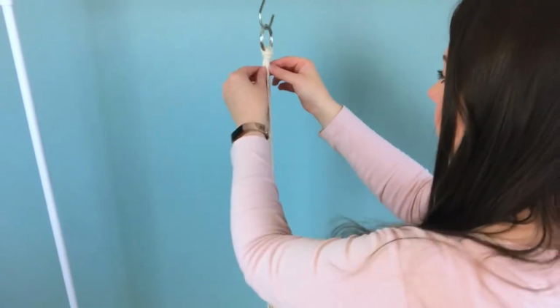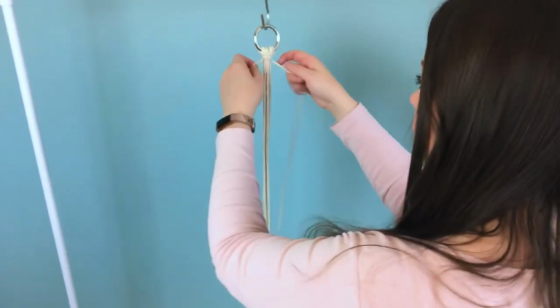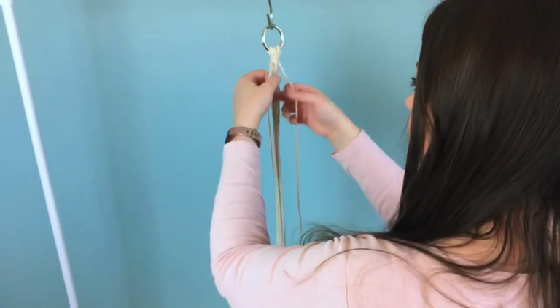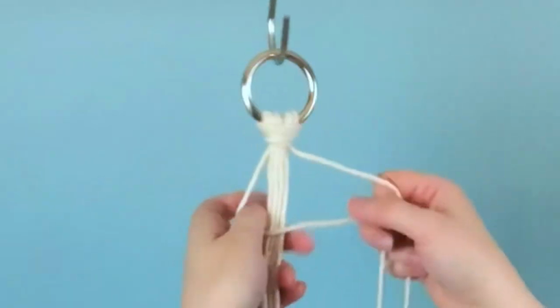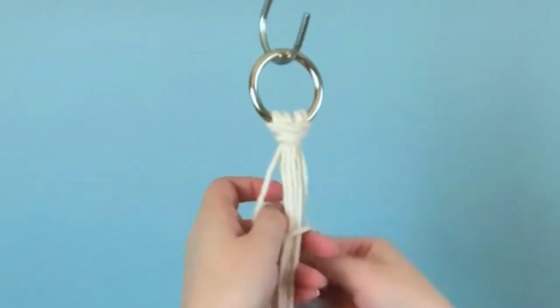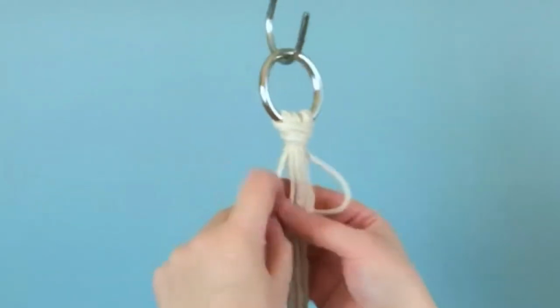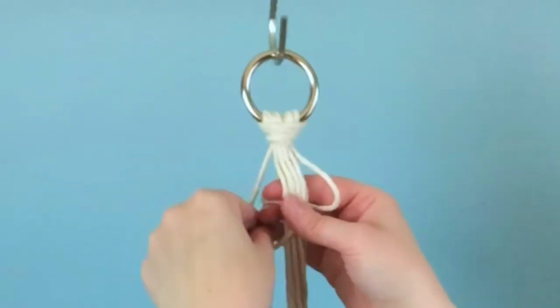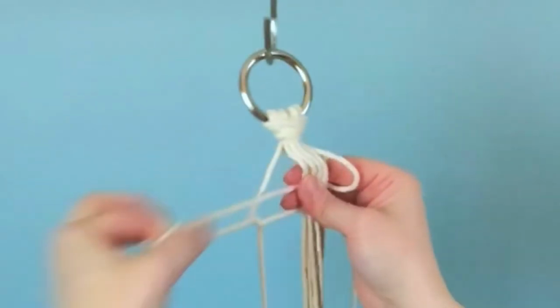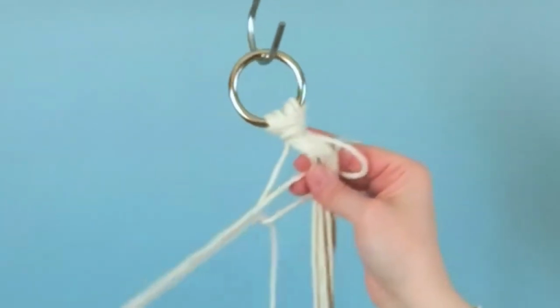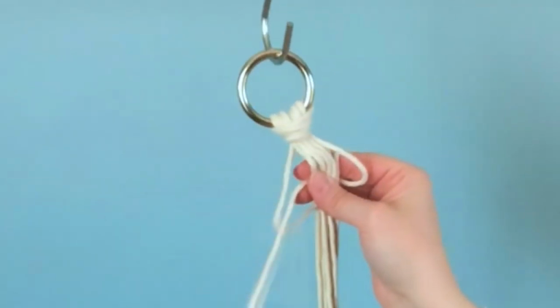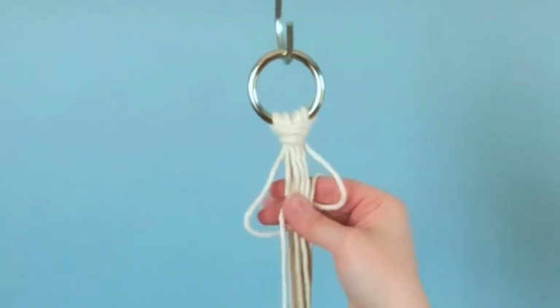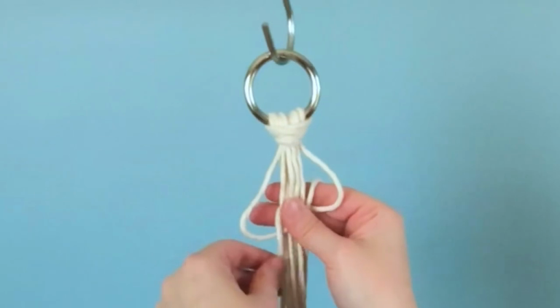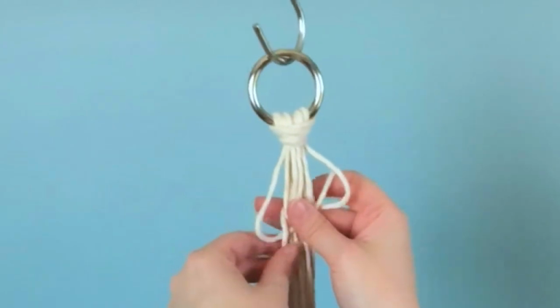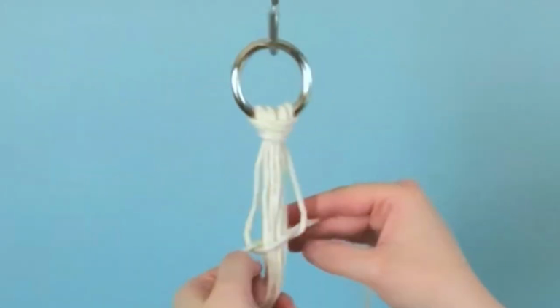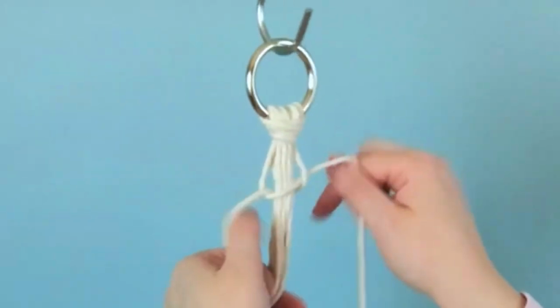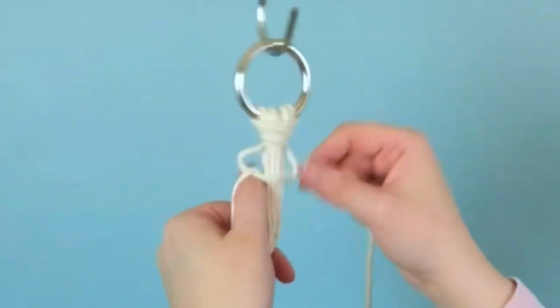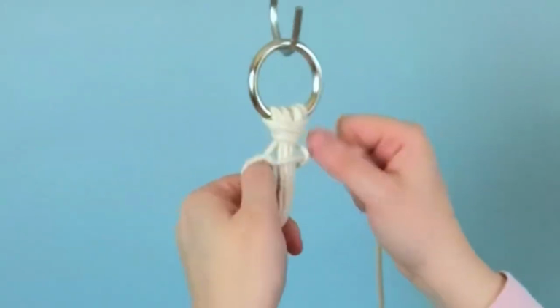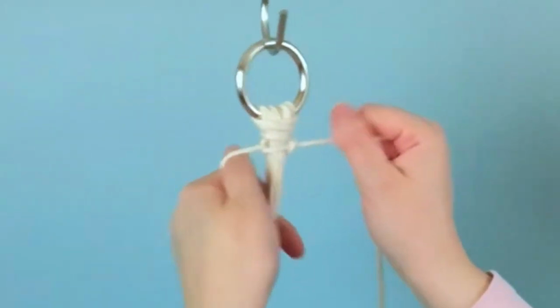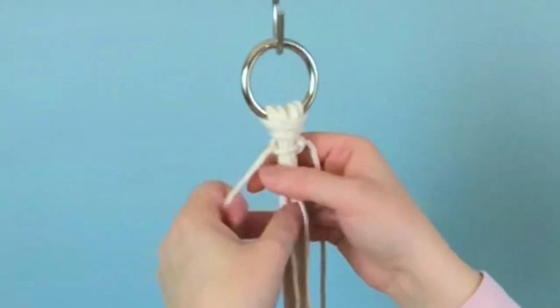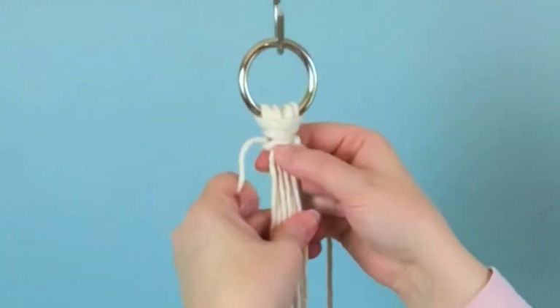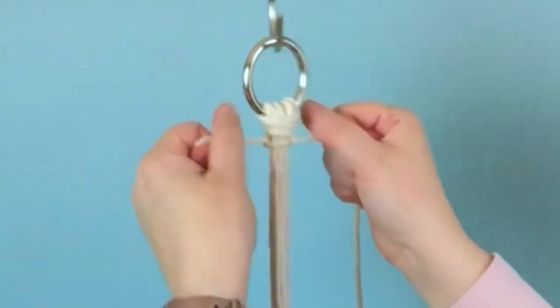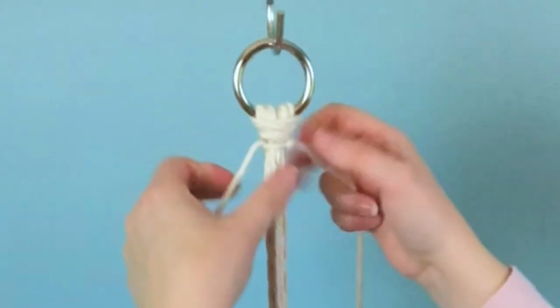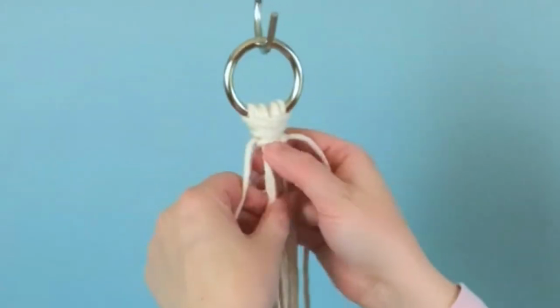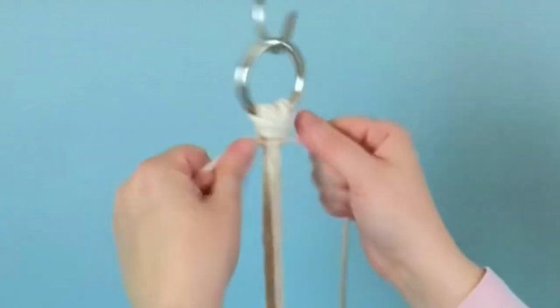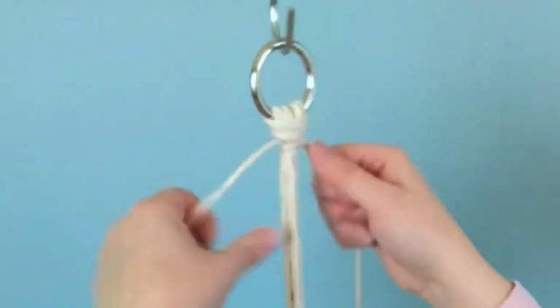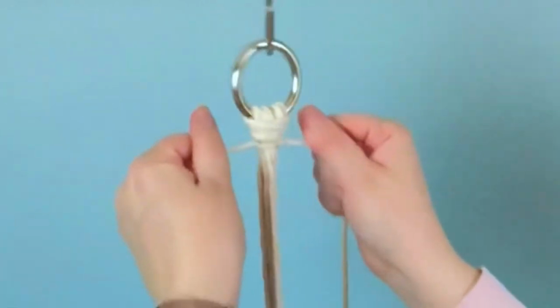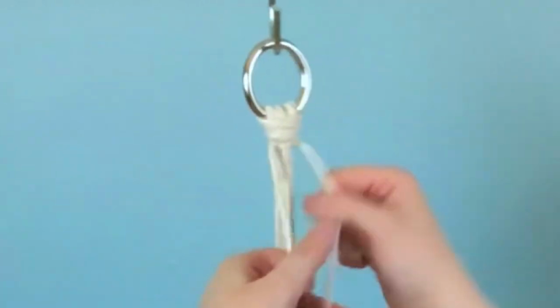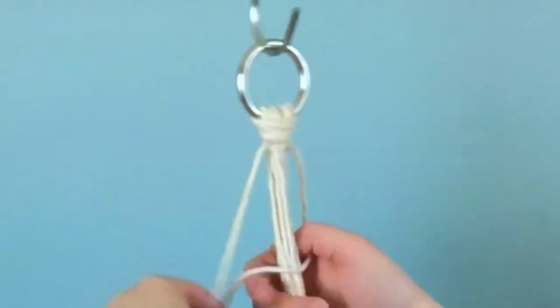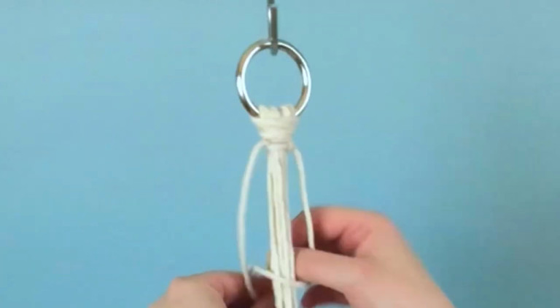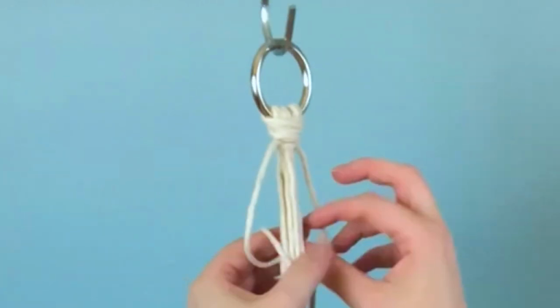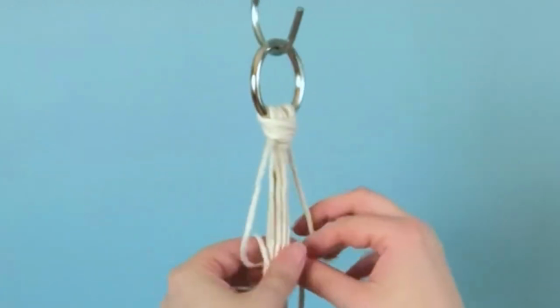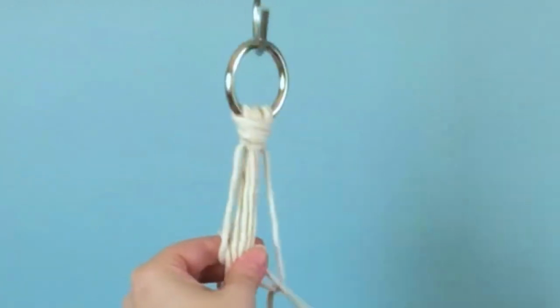Next, taking two strands from opposite sides, we're going to tie three square knots. If you're unfamiliar with your knots and I'm going too fast, feel free to check out my knot tutorial playlist. I'll have it in the cards up on the top of the screen.